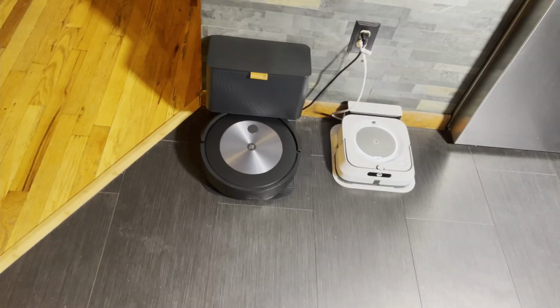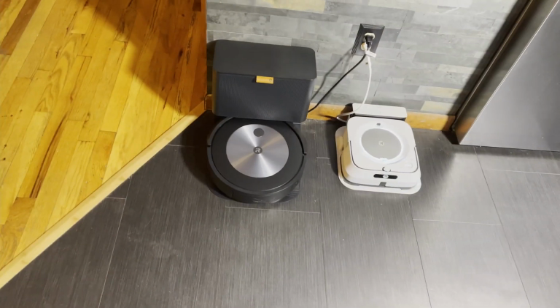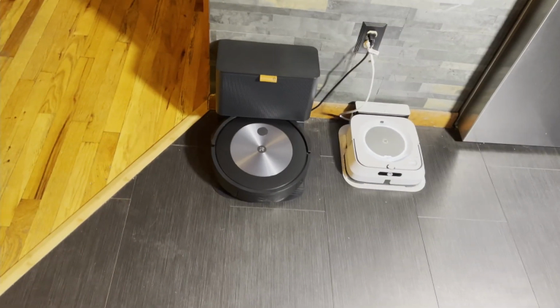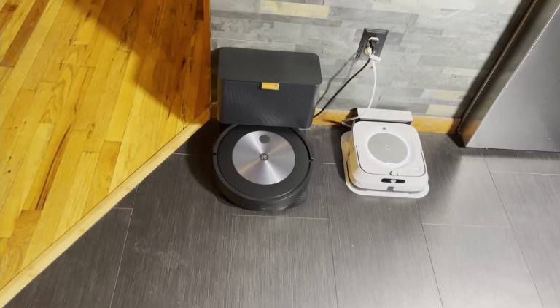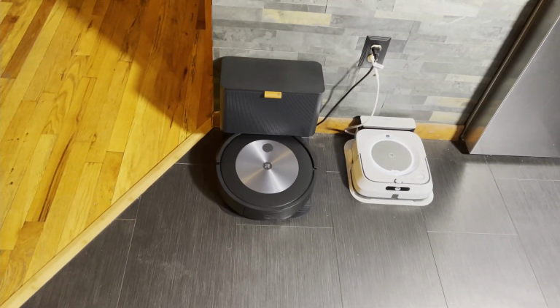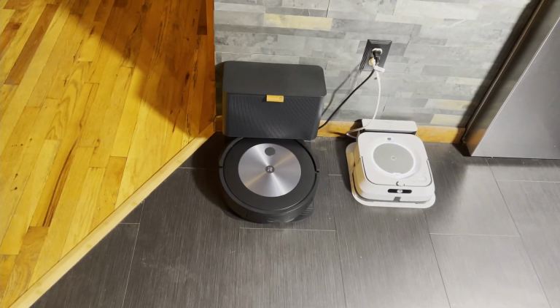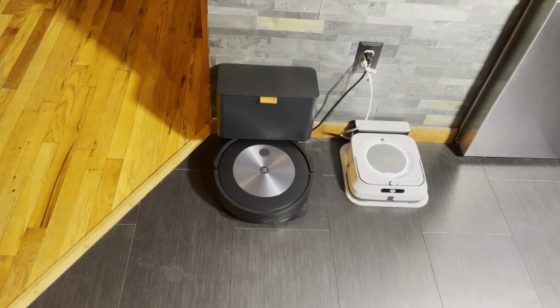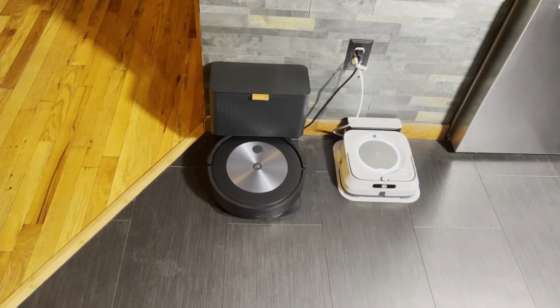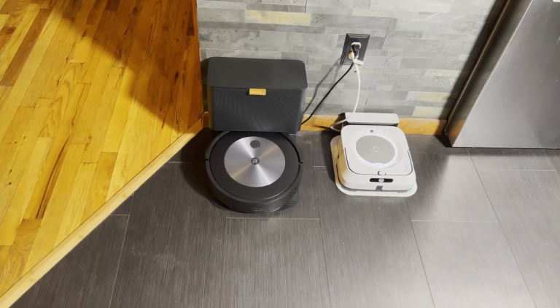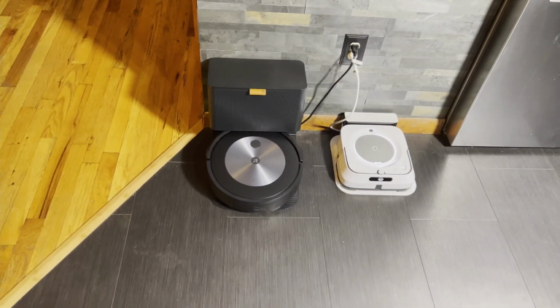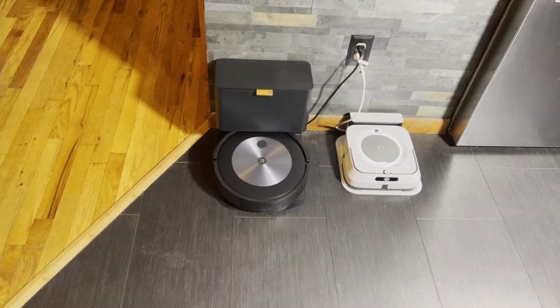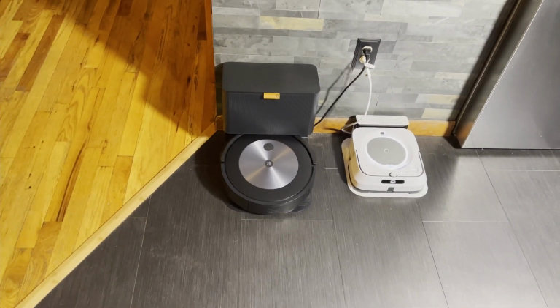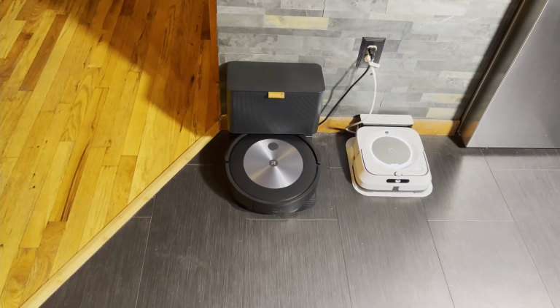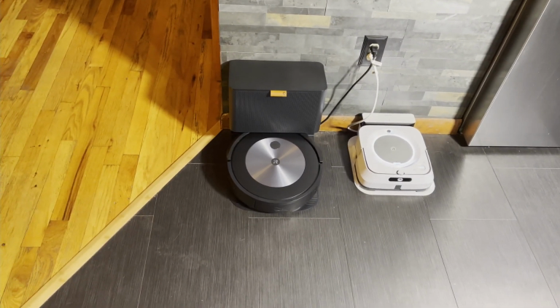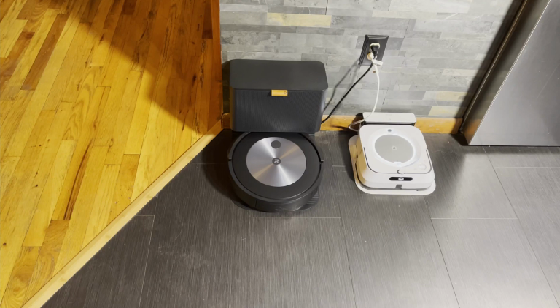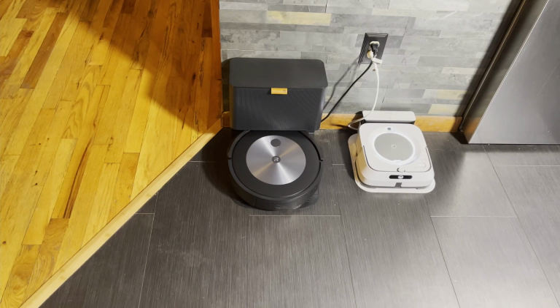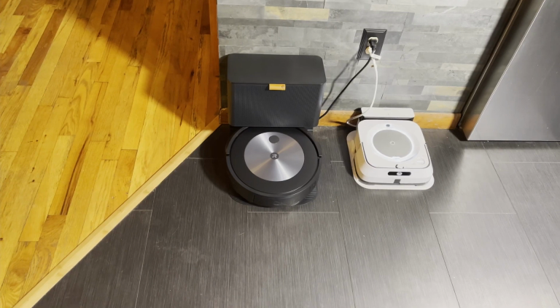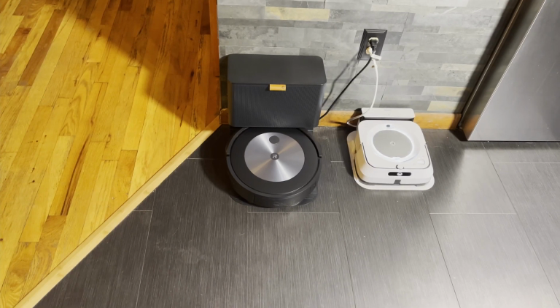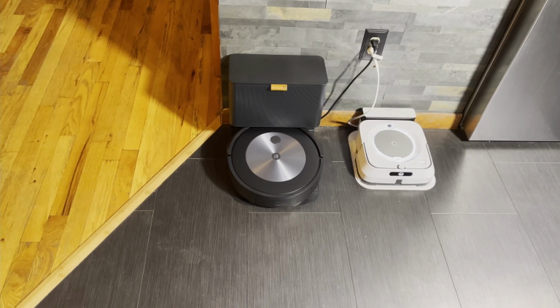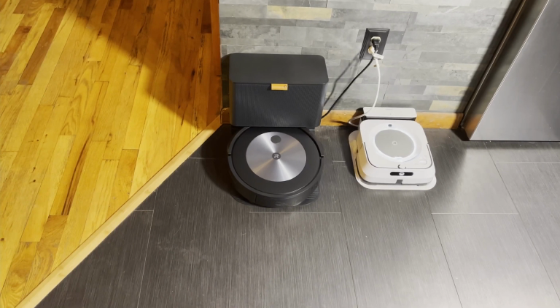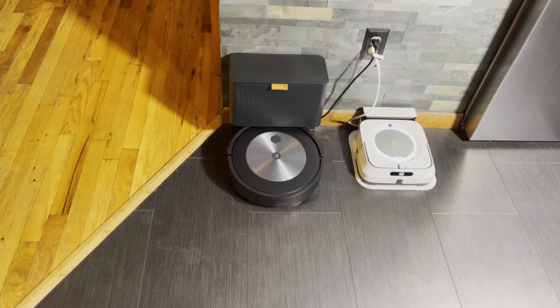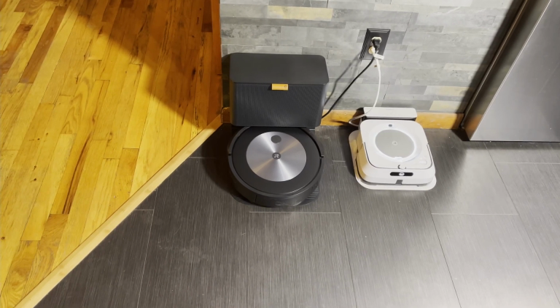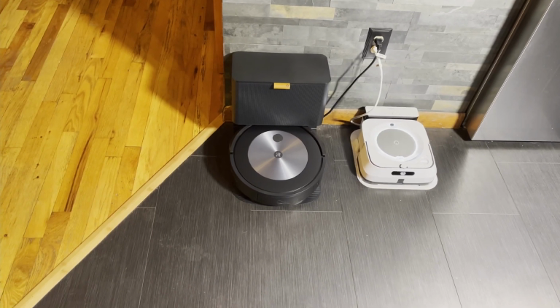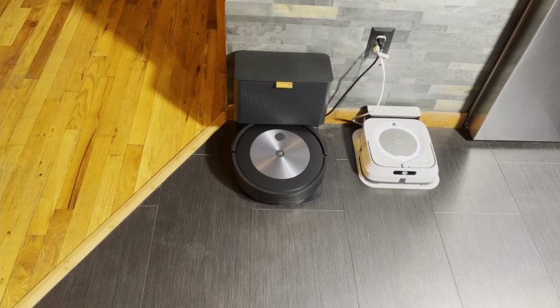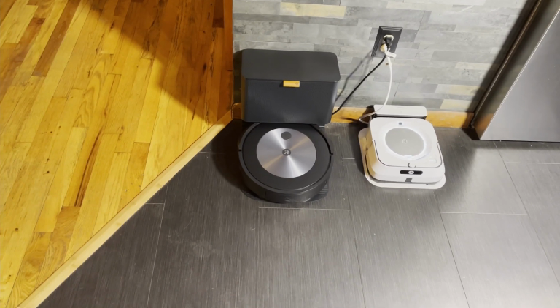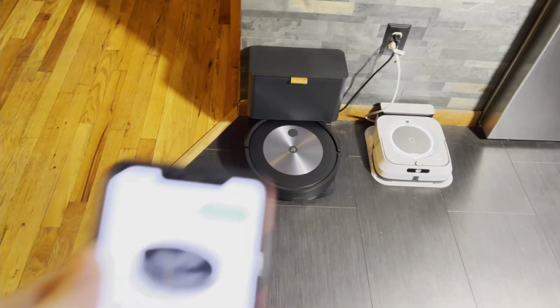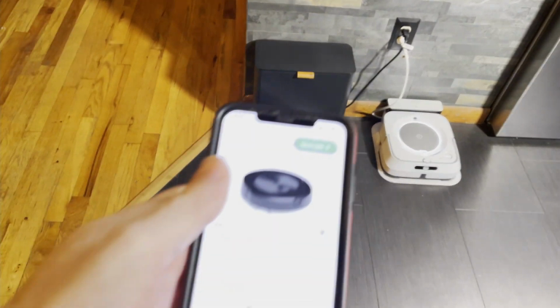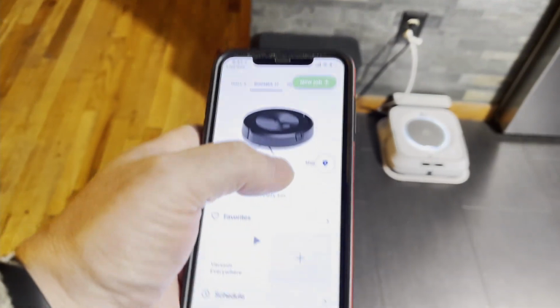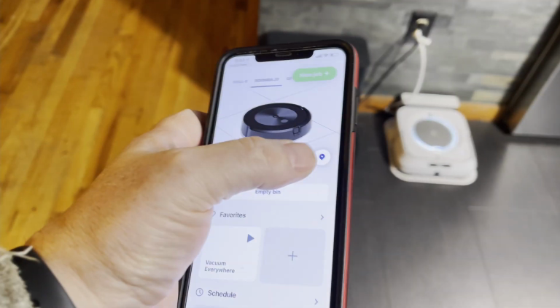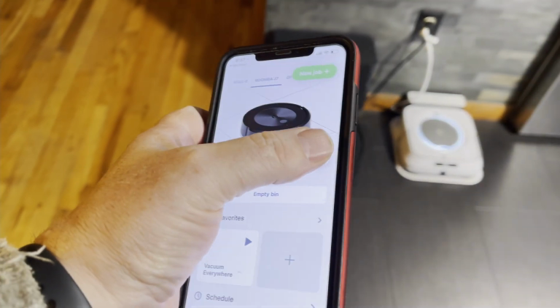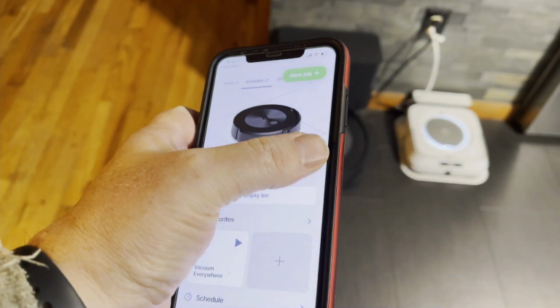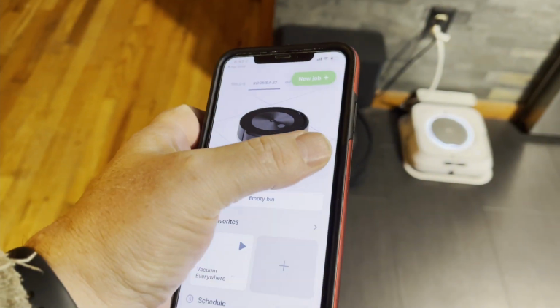Now is the moment of truth. I've spent hours following the S9 and i7 around, so I know how Roombas - the old Roombas - navigate. Let's start a mapping run.